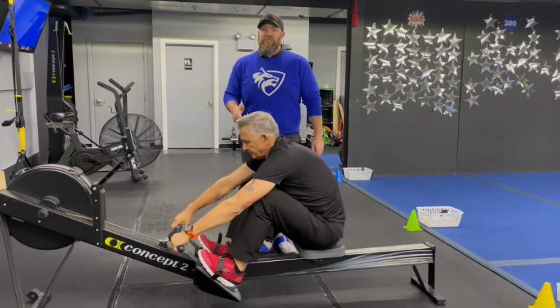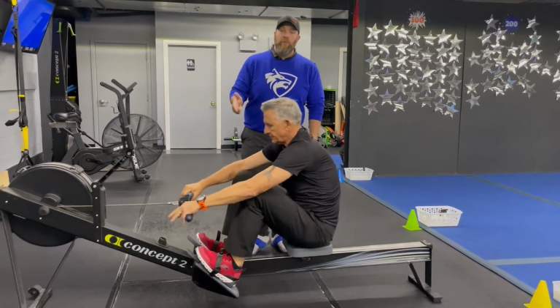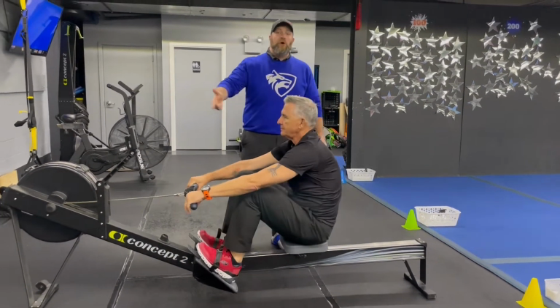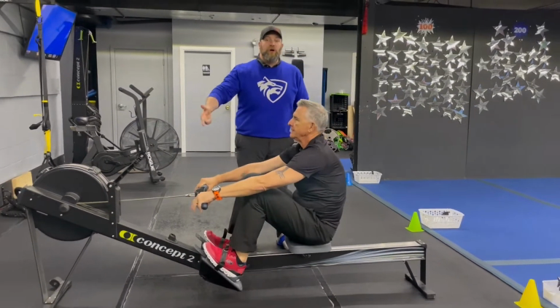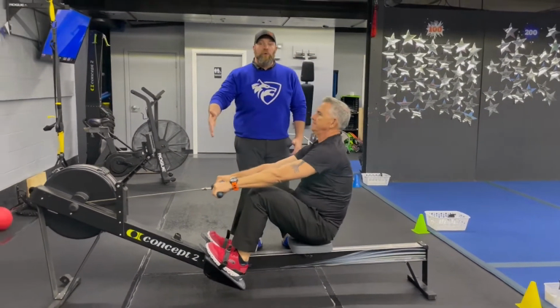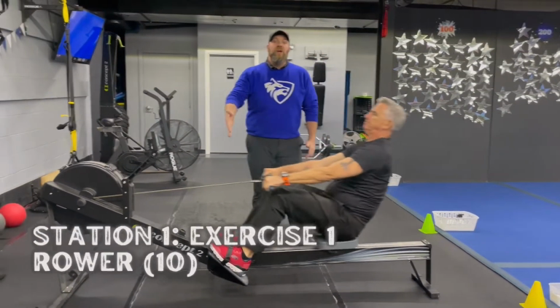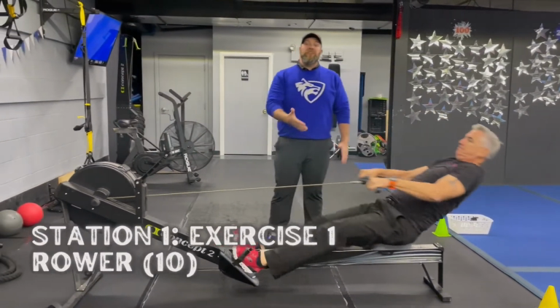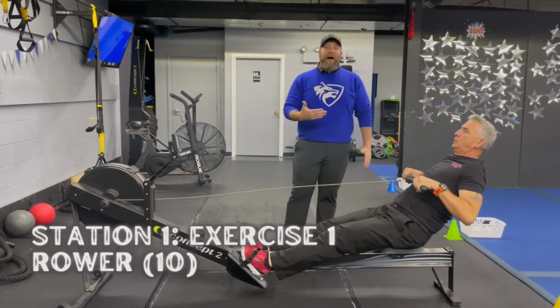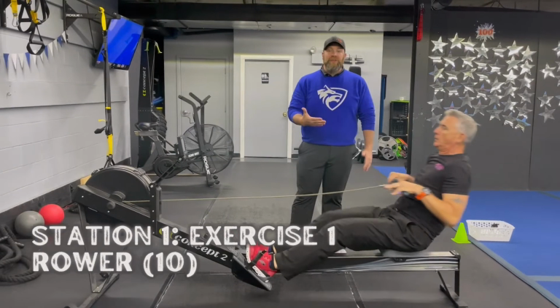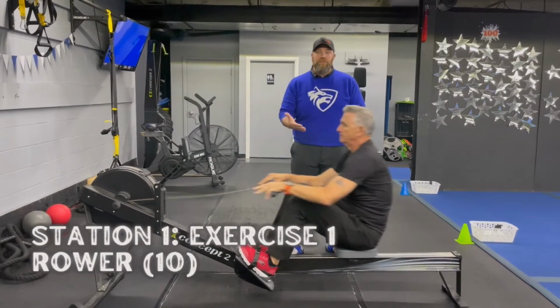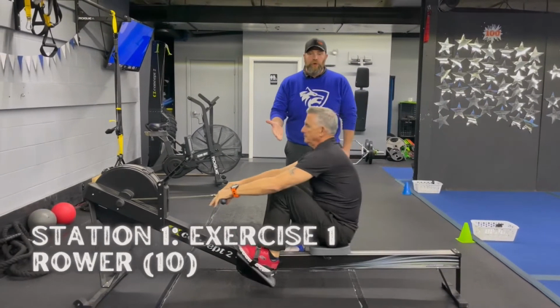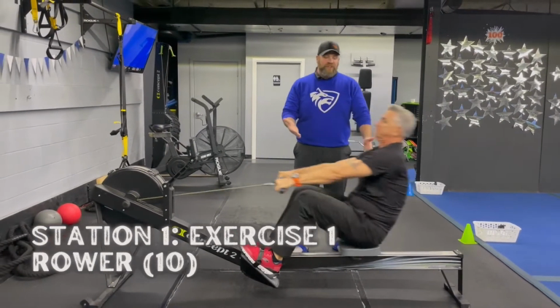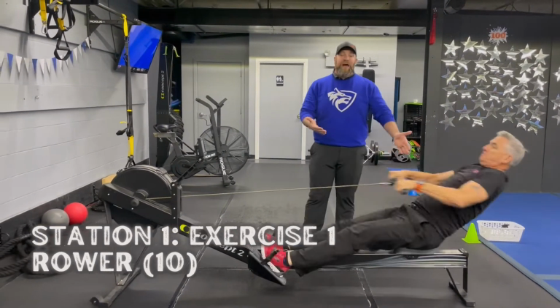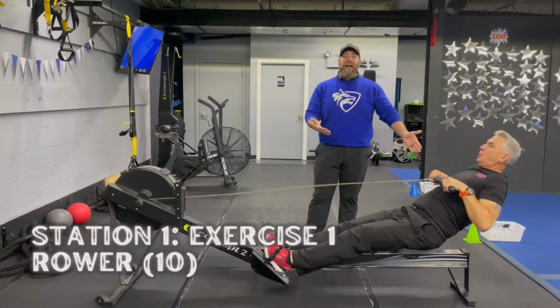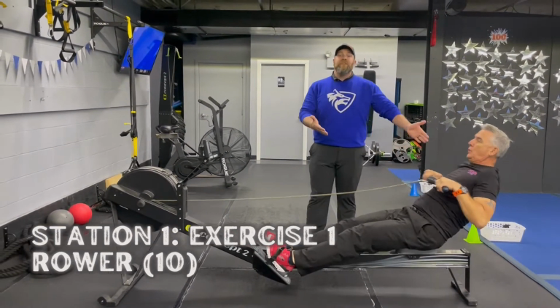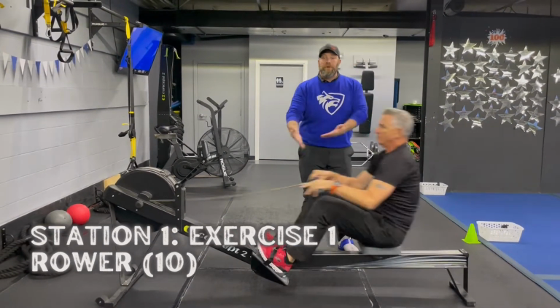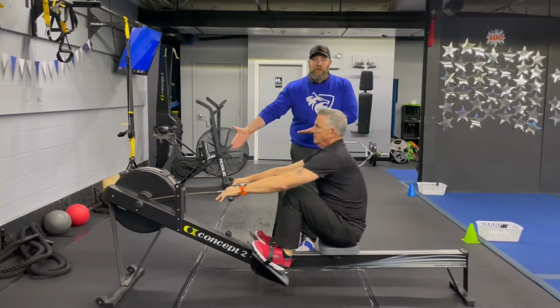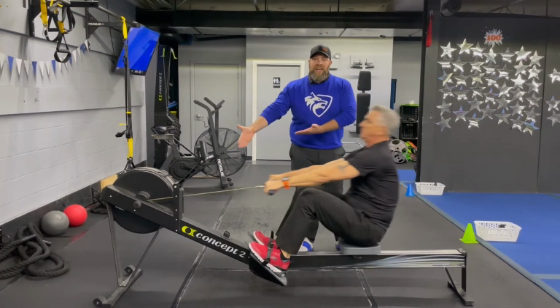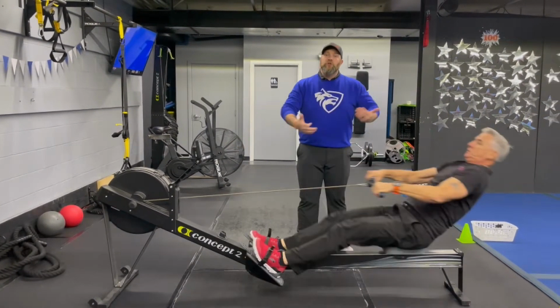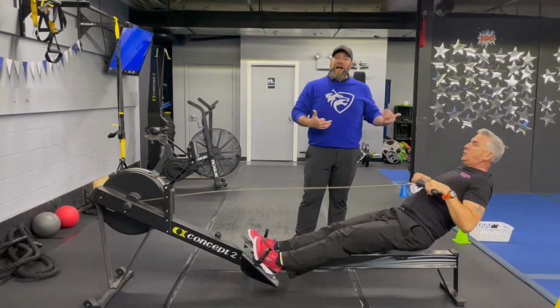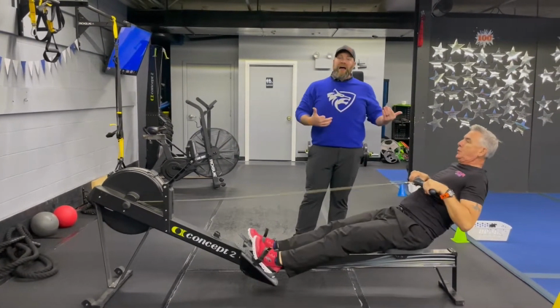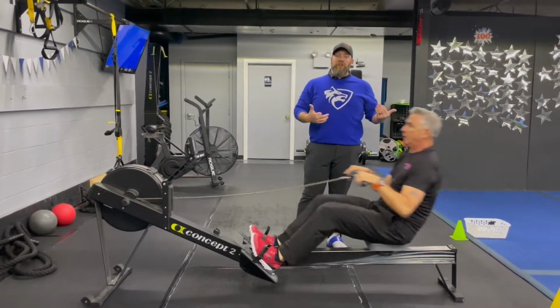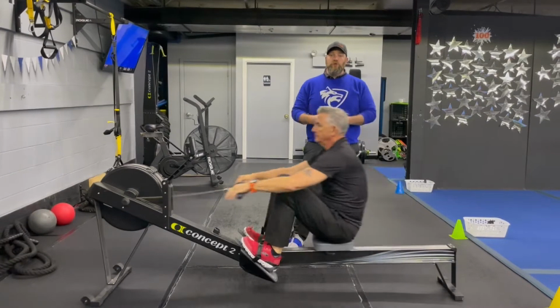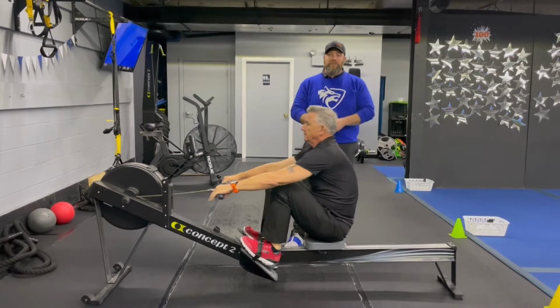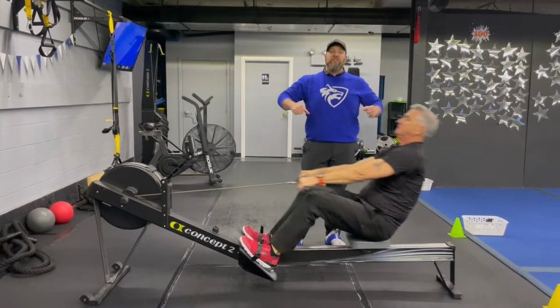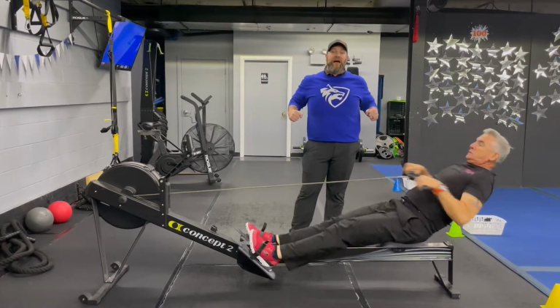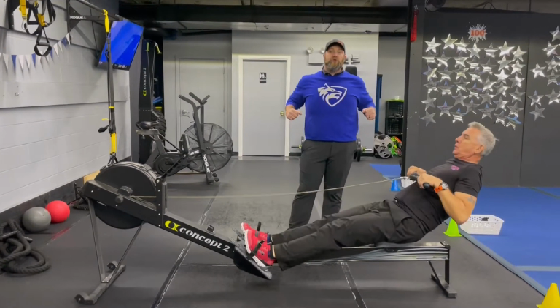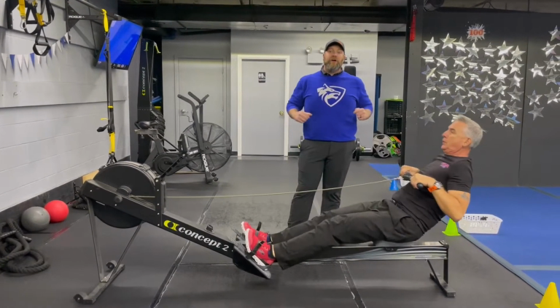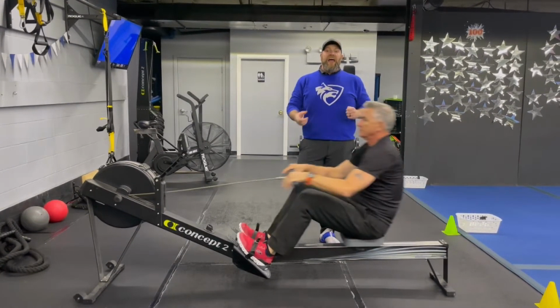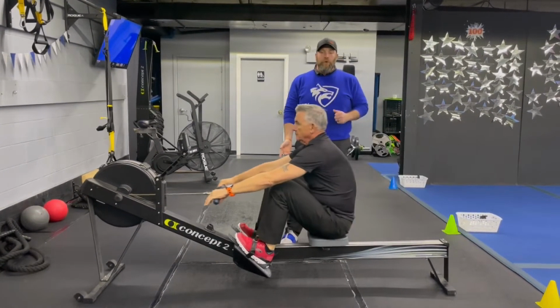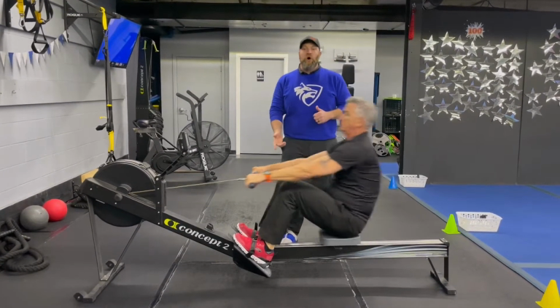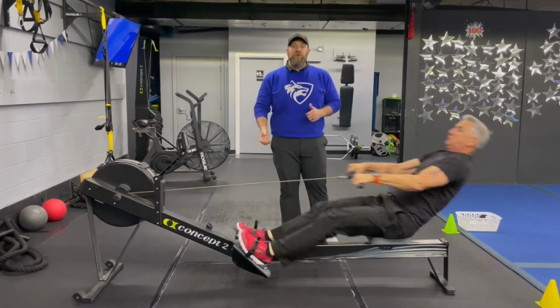Station number one, we're over here on the rowers. We want to talk about power, not speed on those rowers. Nice flat back, deep breath in on those rowers — all the way in, drive on out, squeeze those short ways, pushing that air out as you drive. Every pull as hard as you can.